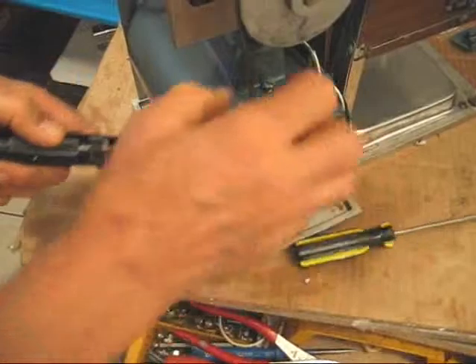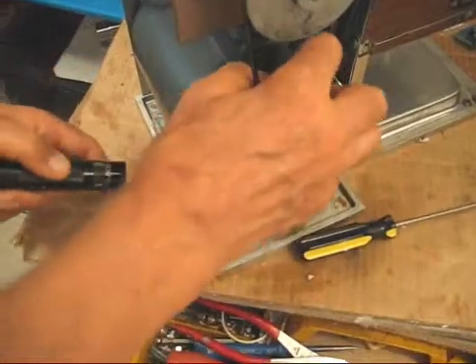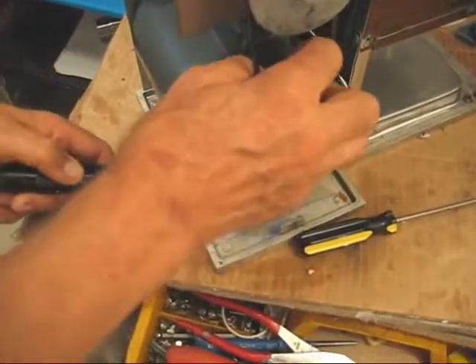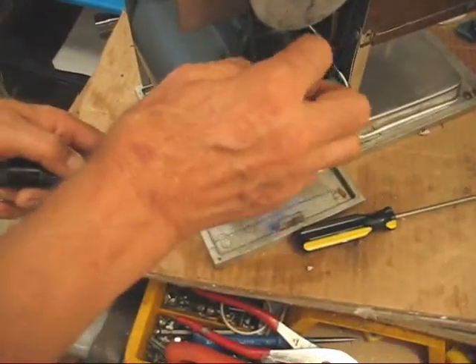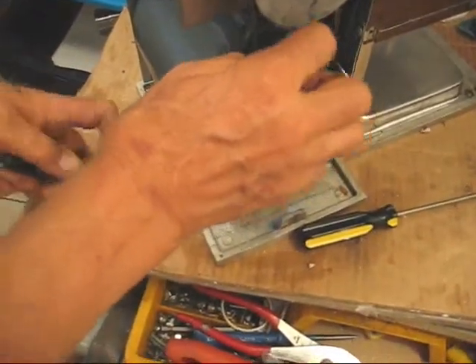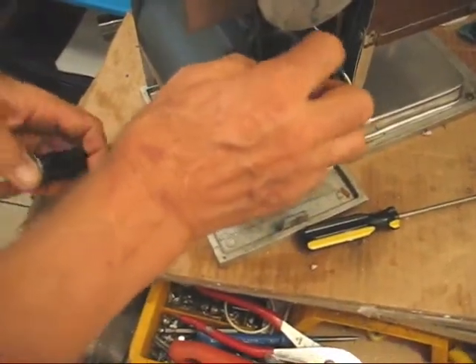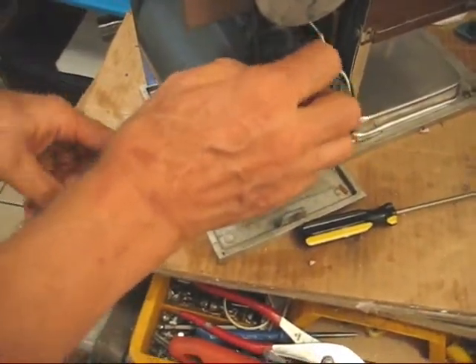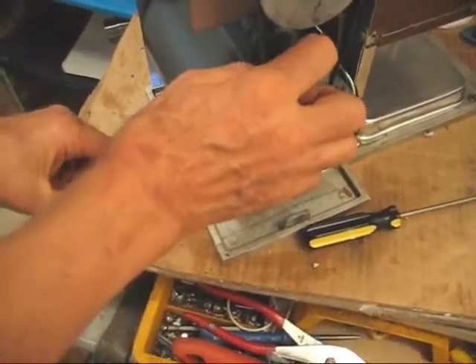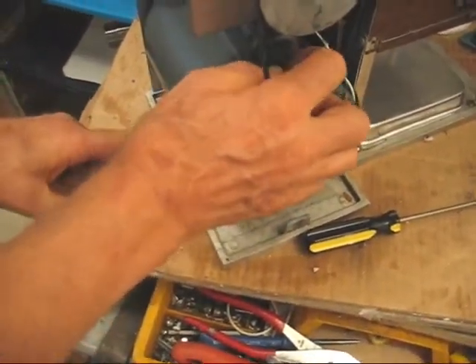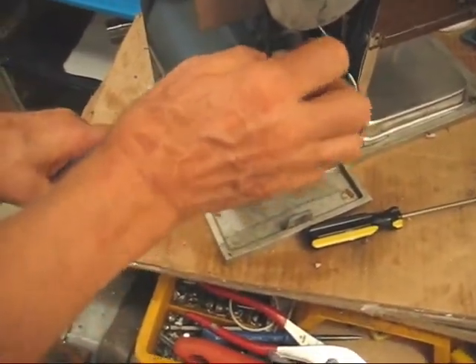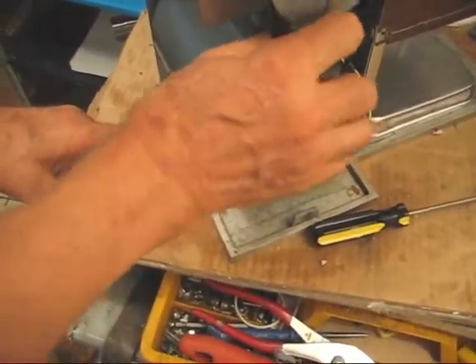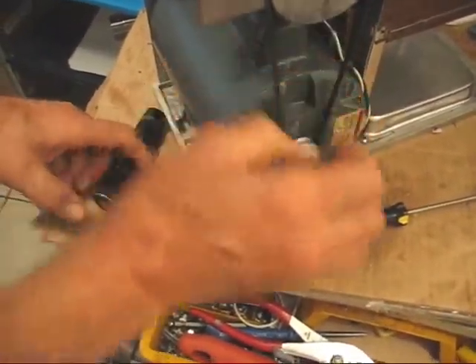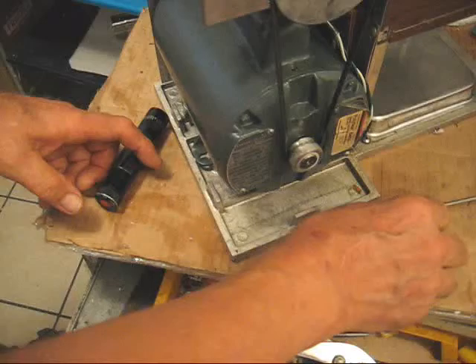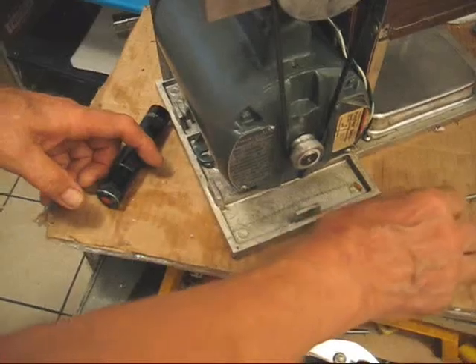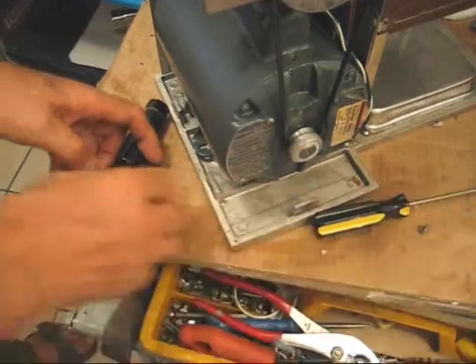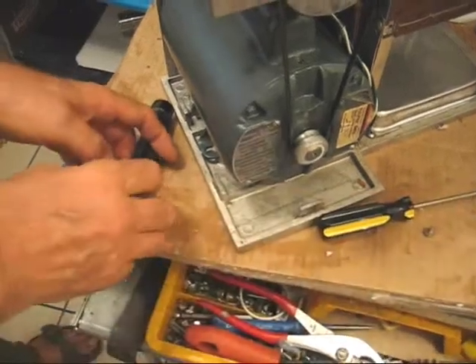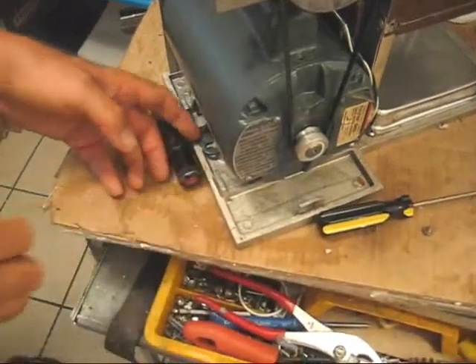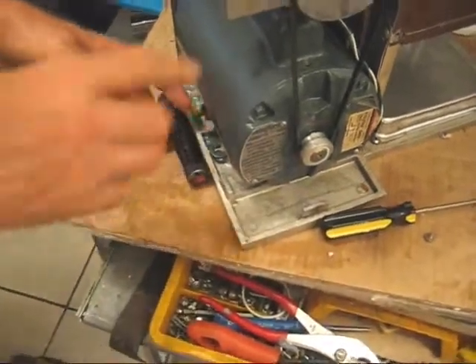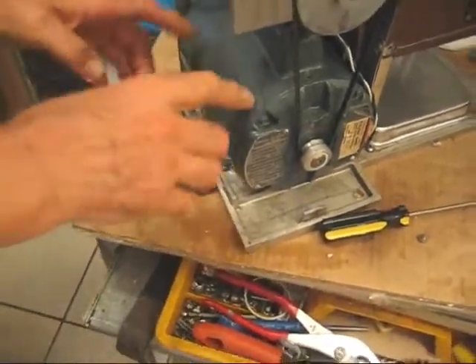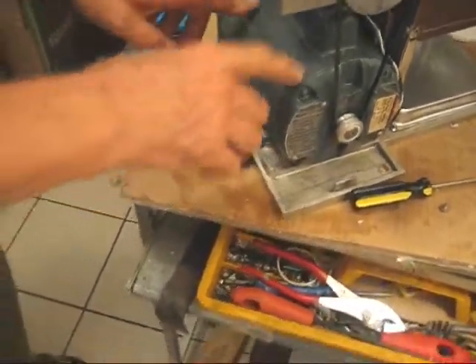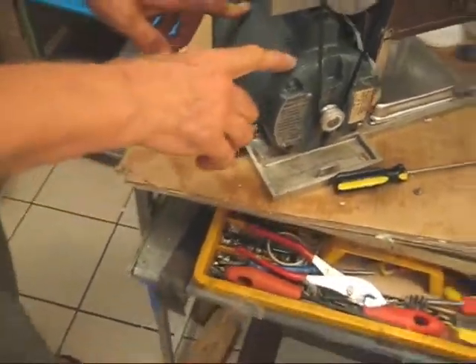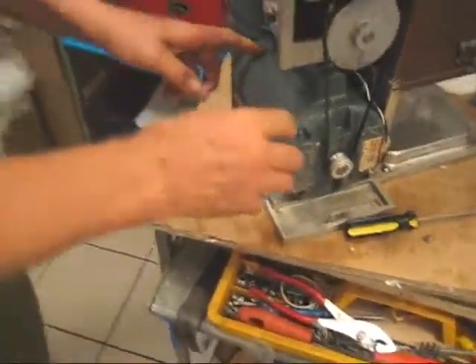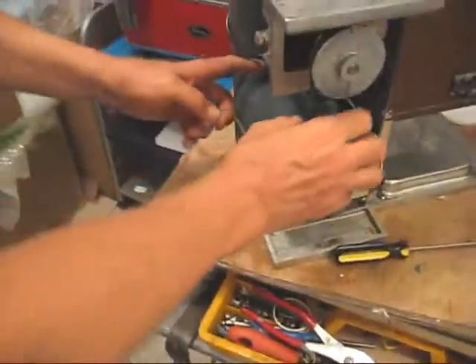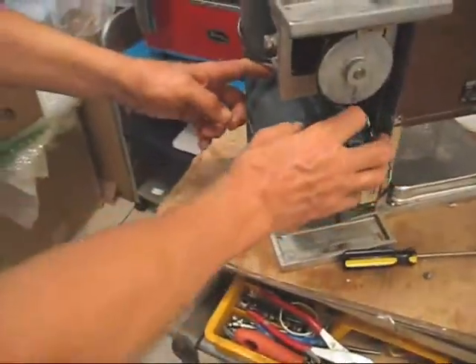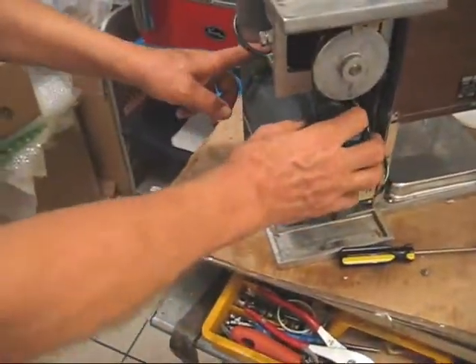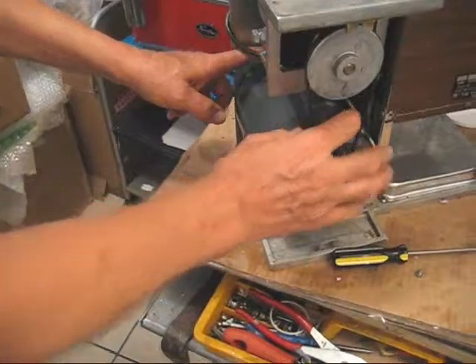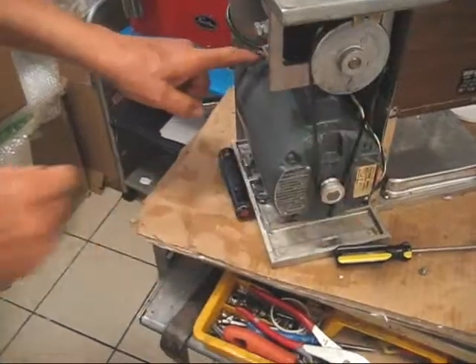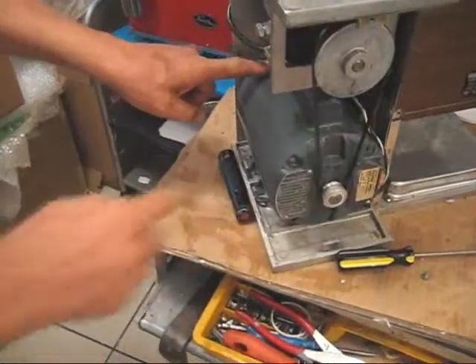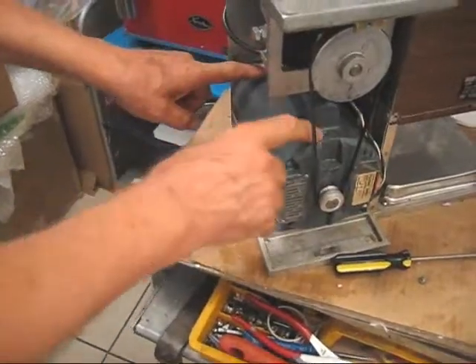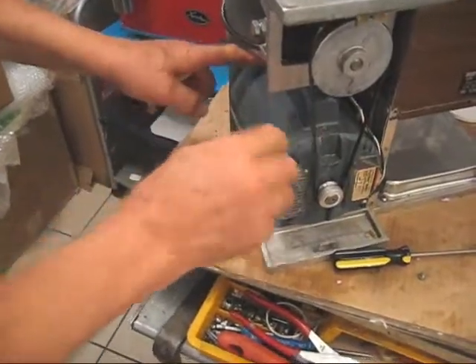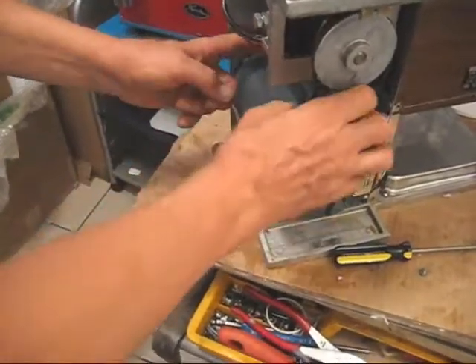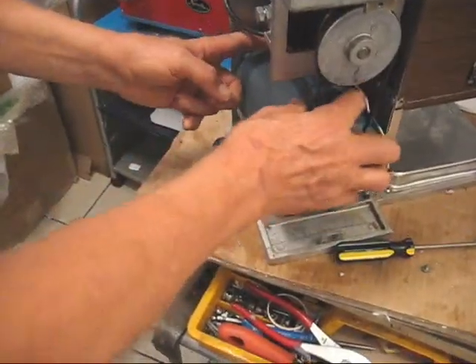Eventually you take that cover off. I'm demonstrating that you can replace a capacitor without removing the motor from the machine. Once you have the screw loose at the back and remove the screw at the front, you're ready for the next step.